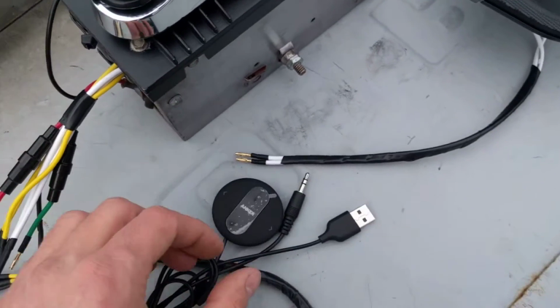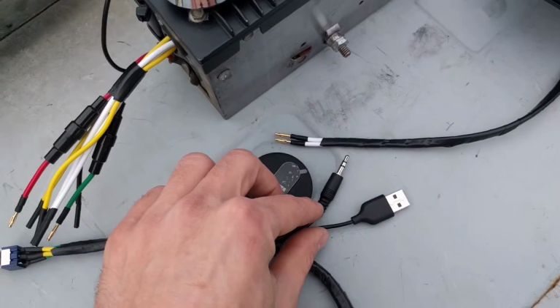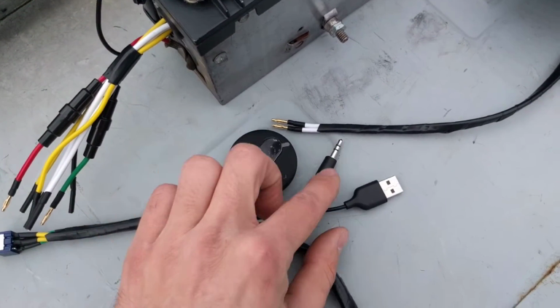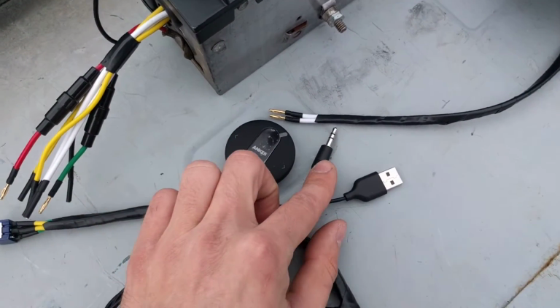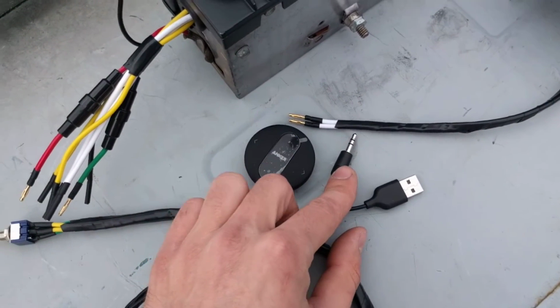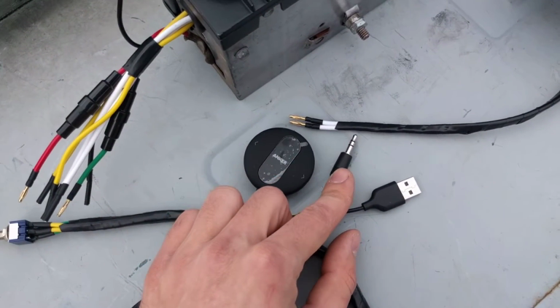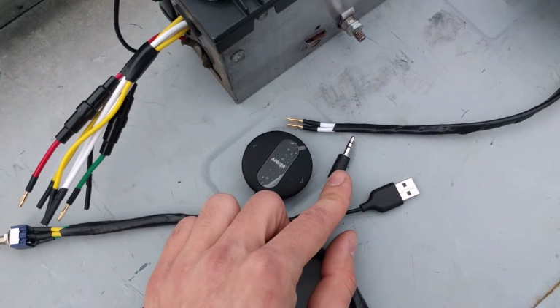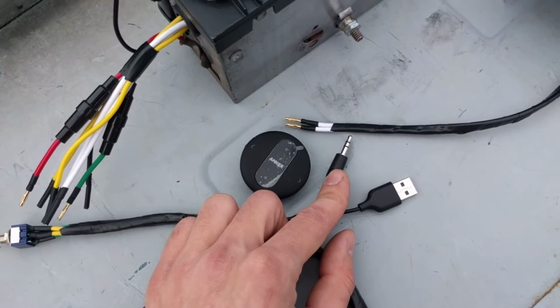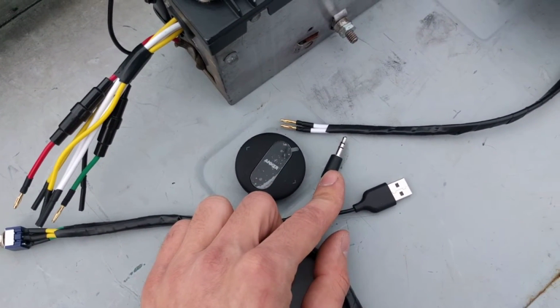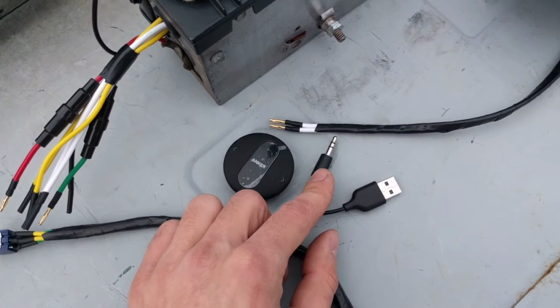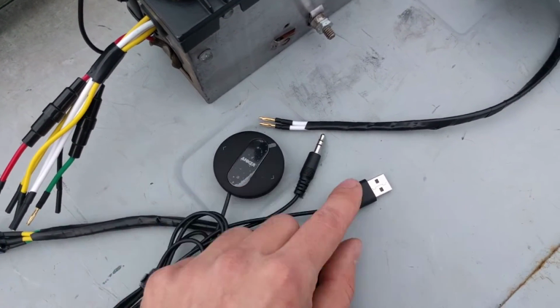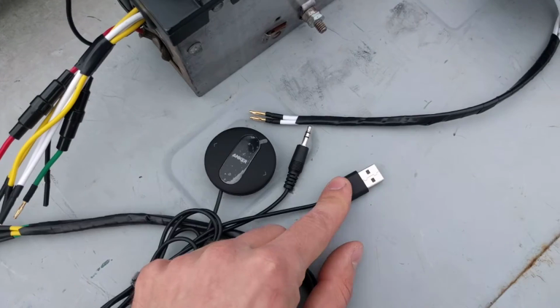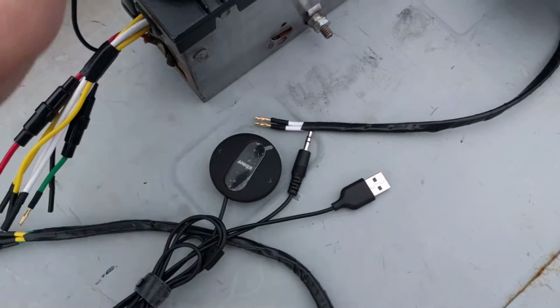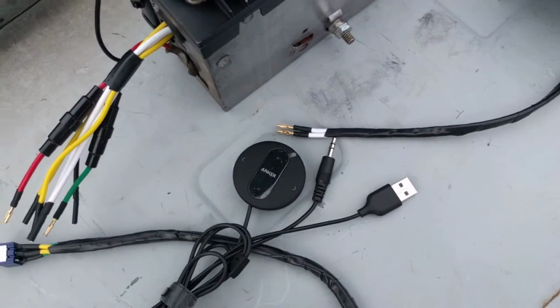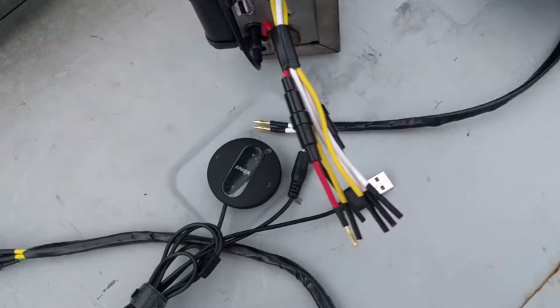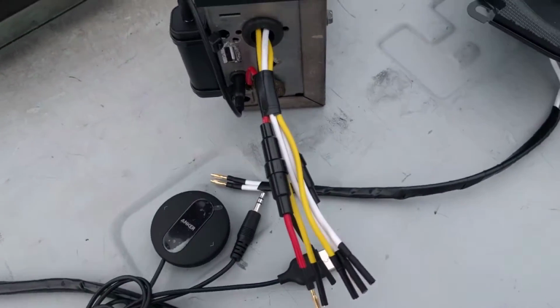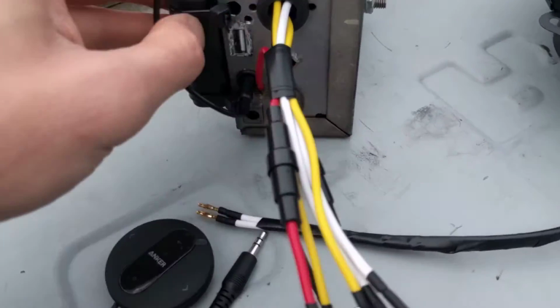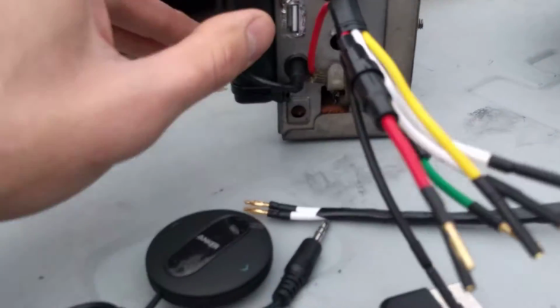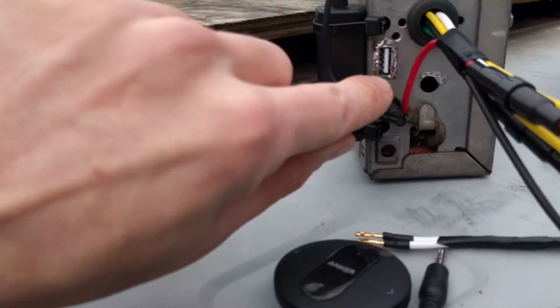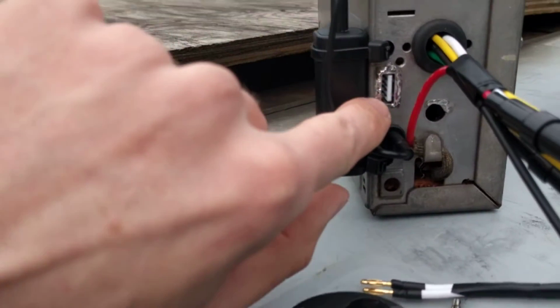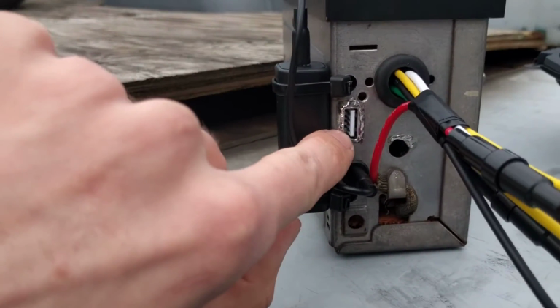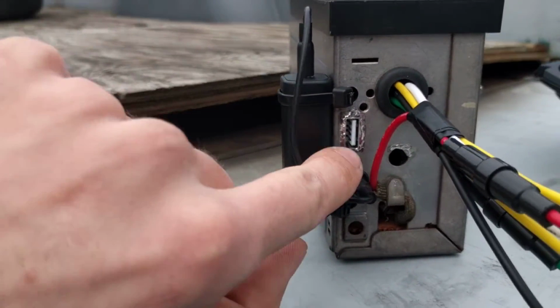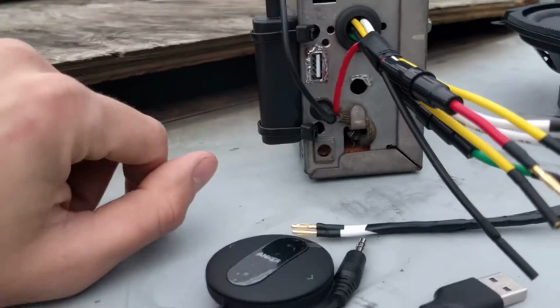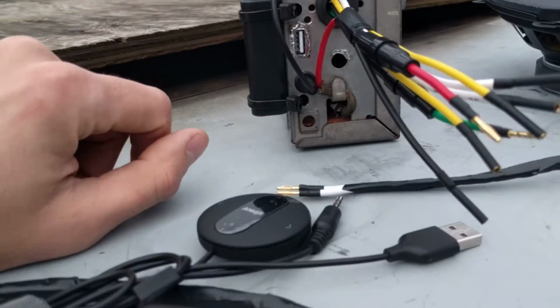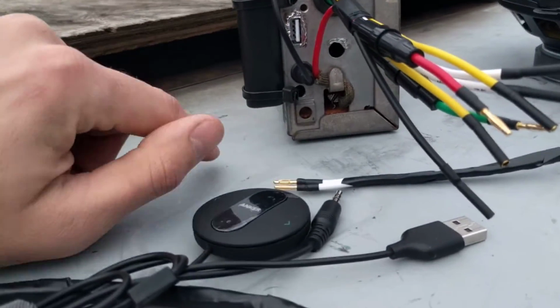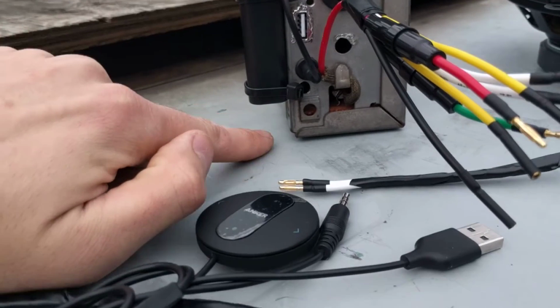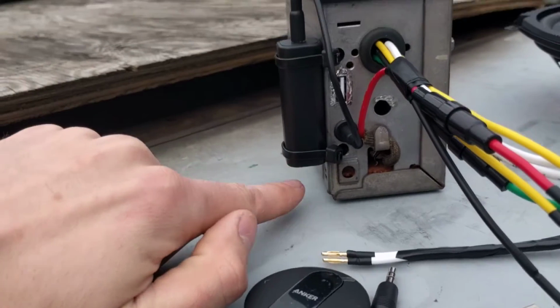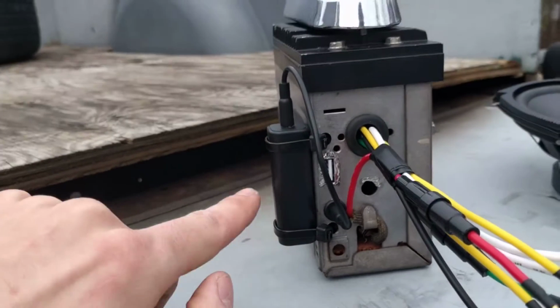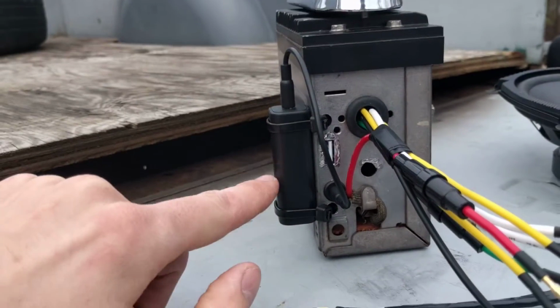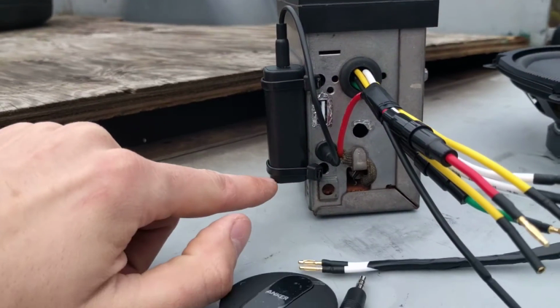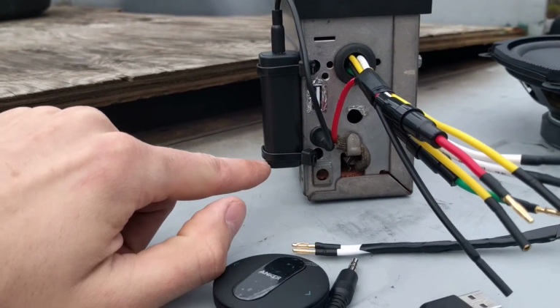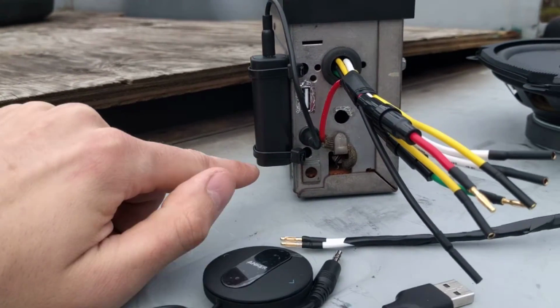Your Bluetooth is right here. You've got a 3.5mm aux jack and USB — they plug in. The USB goes right here, and the aux cord goes in the back of this filter right here.